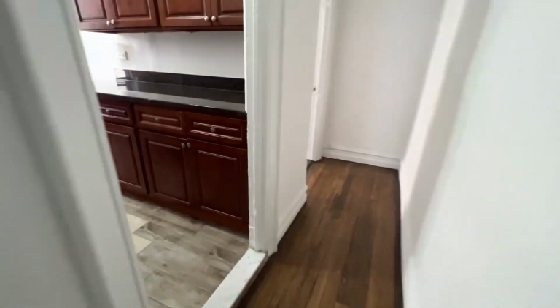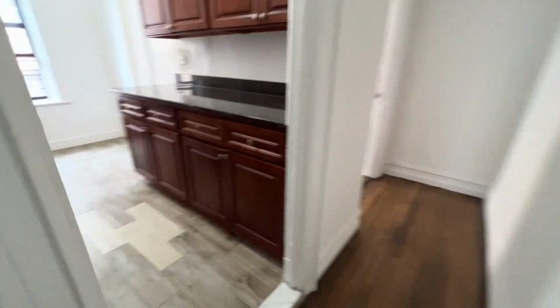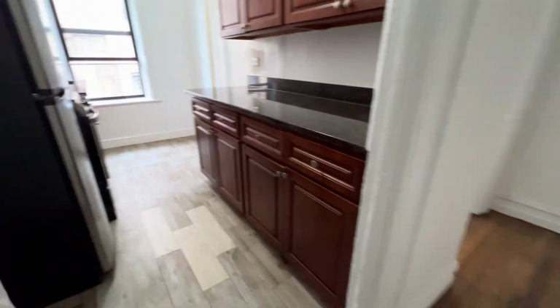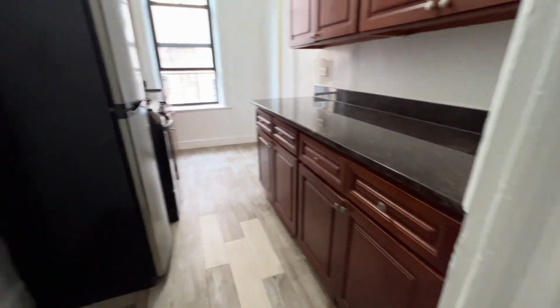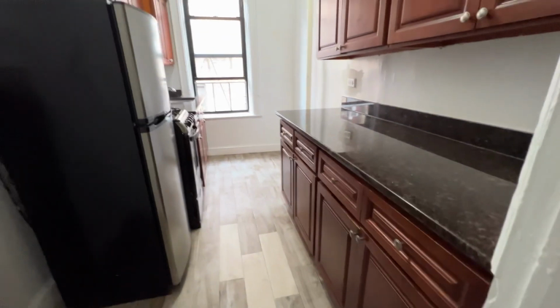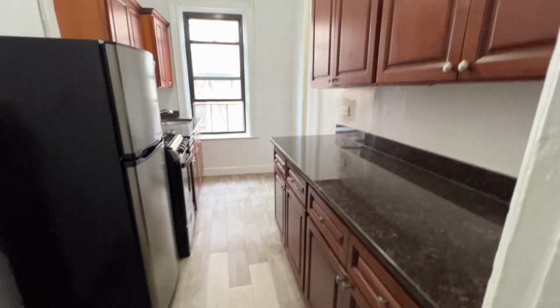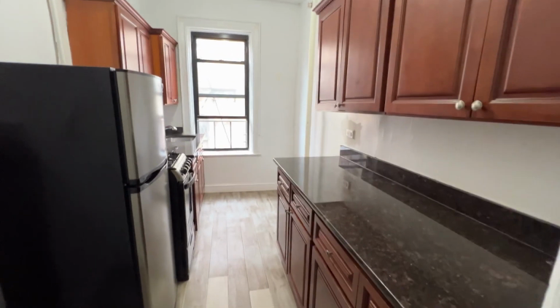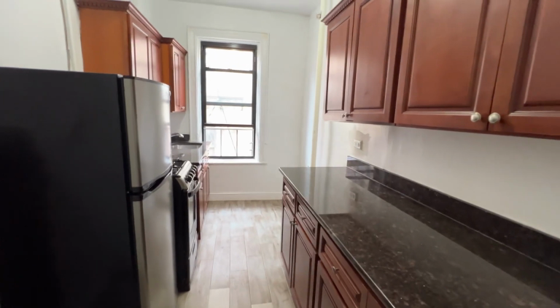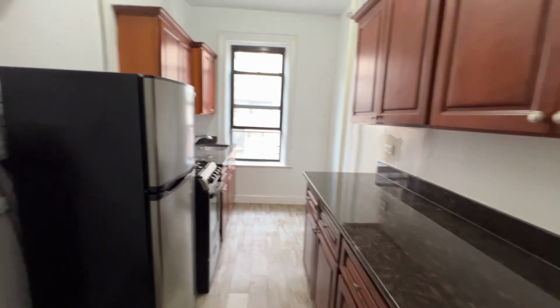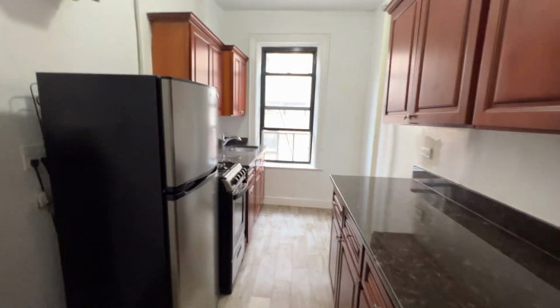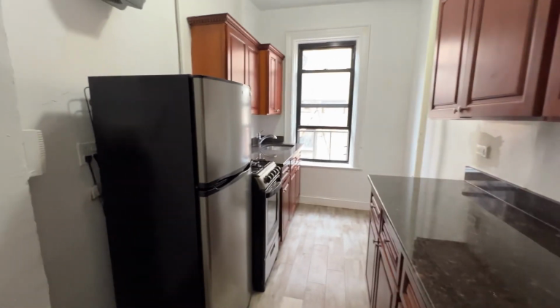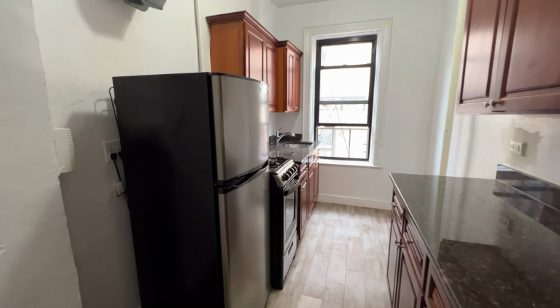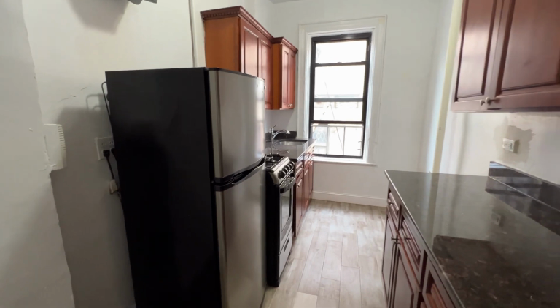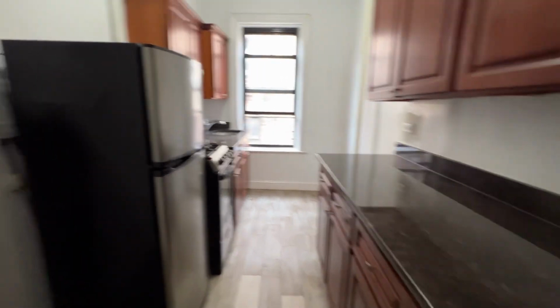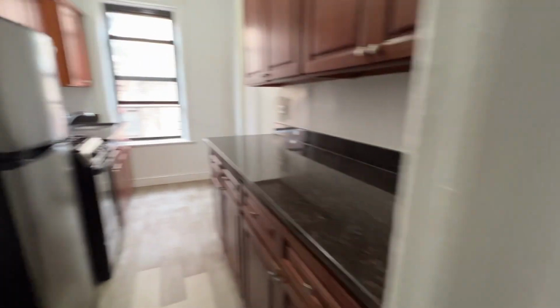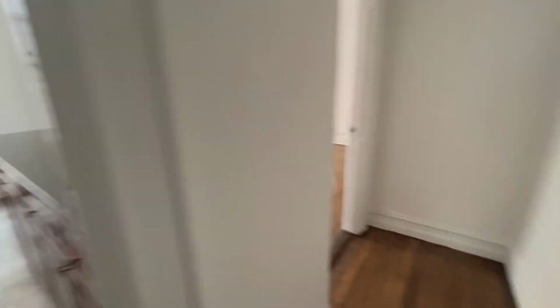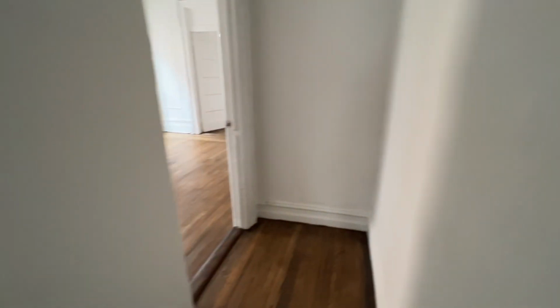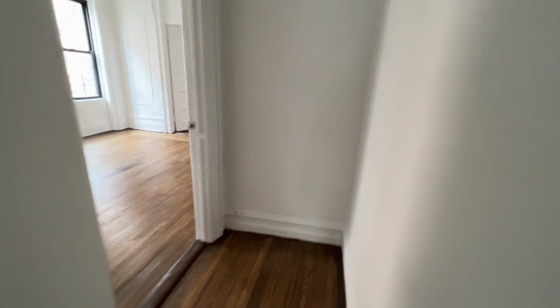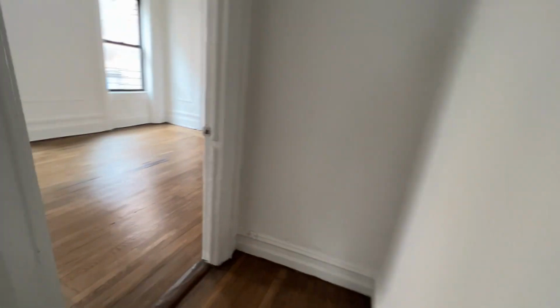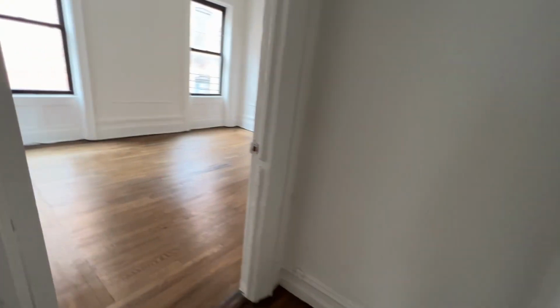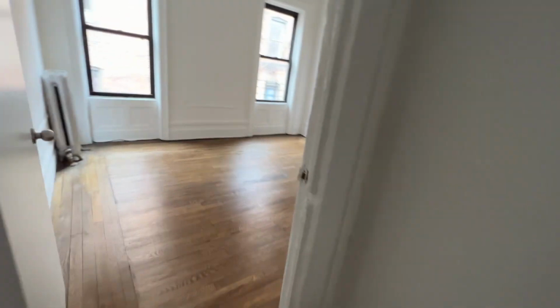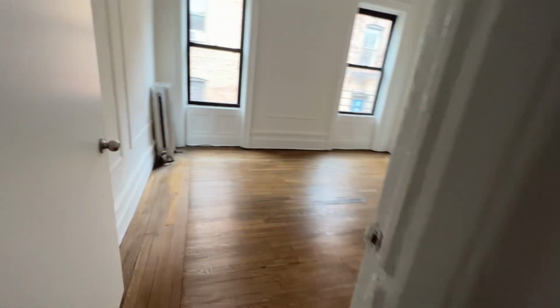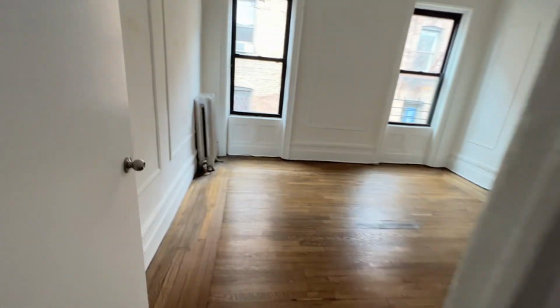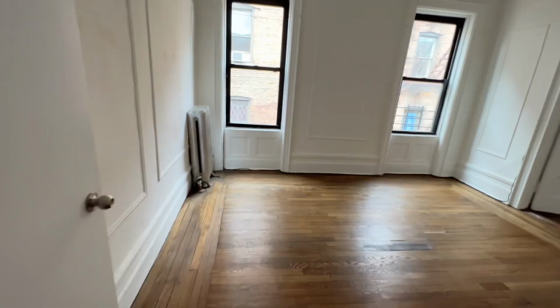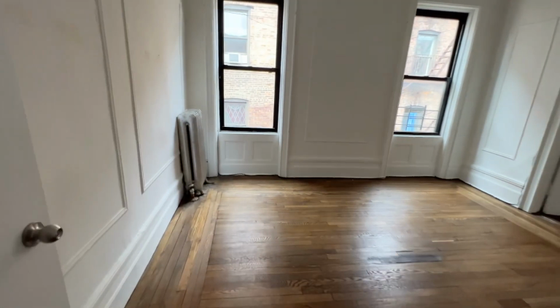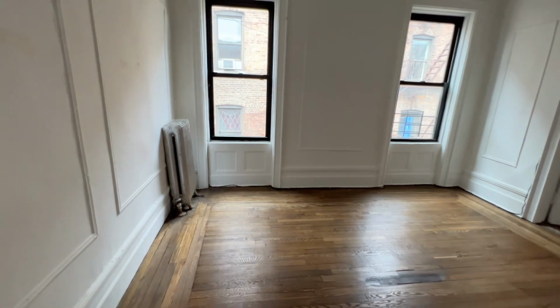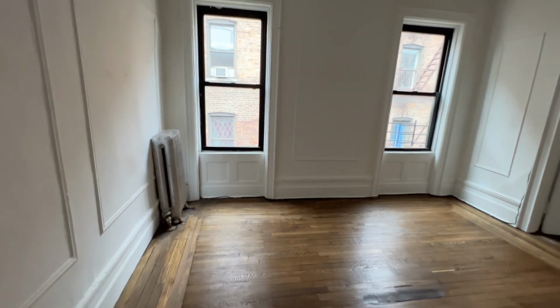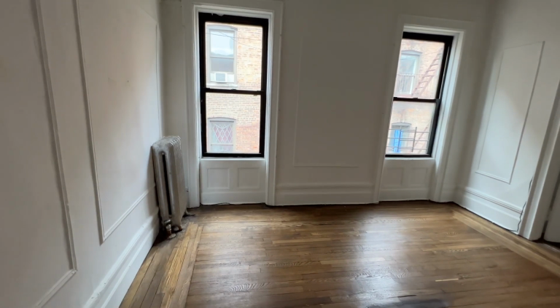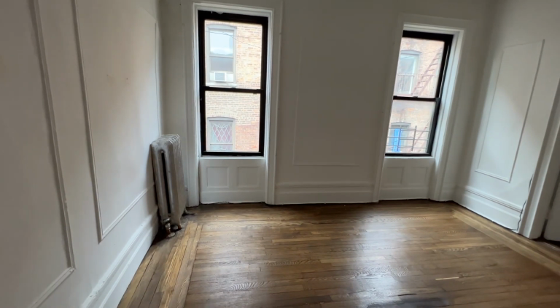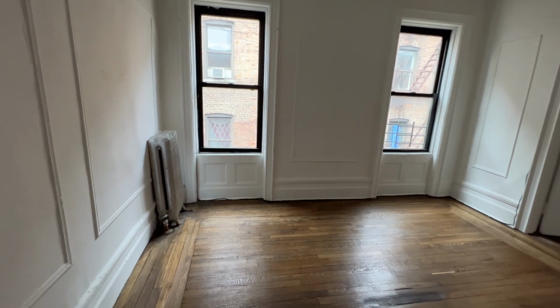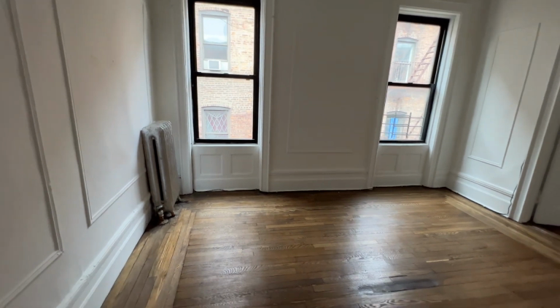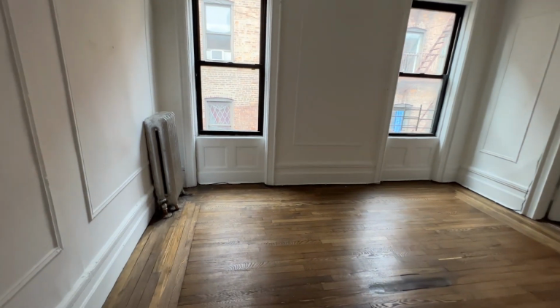Right next door is the kitchen with a window. Then you come into the shared living space with two big windows.